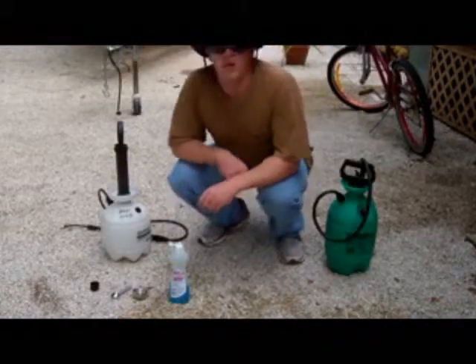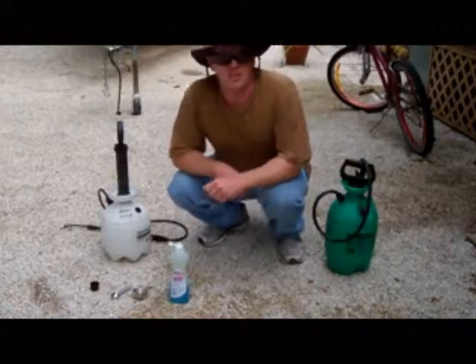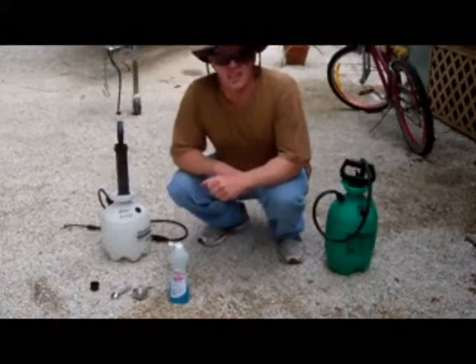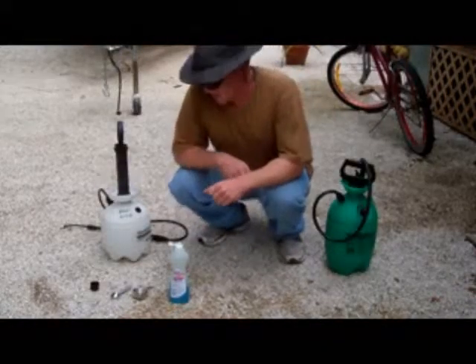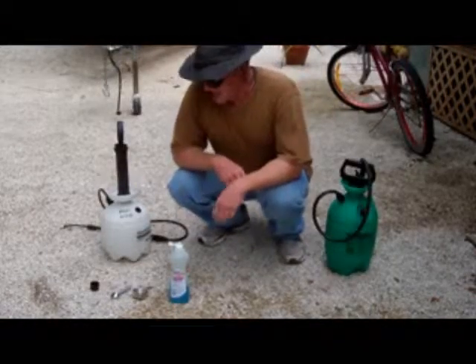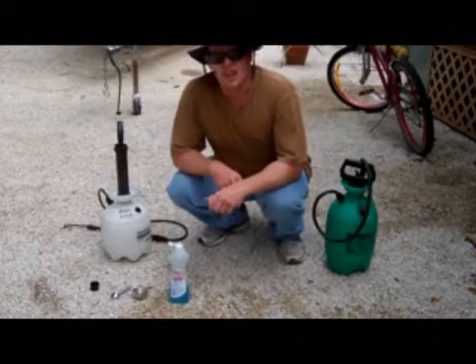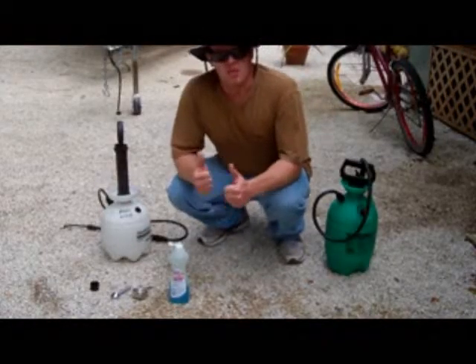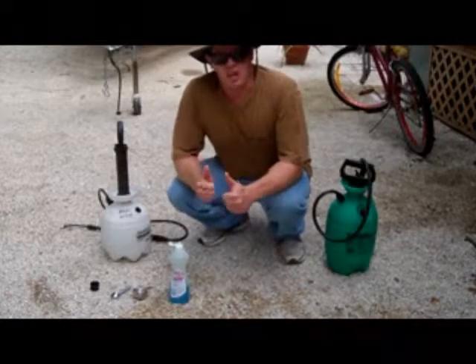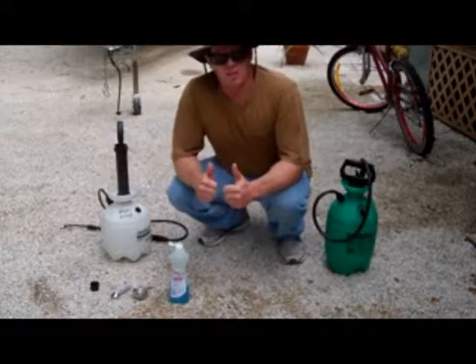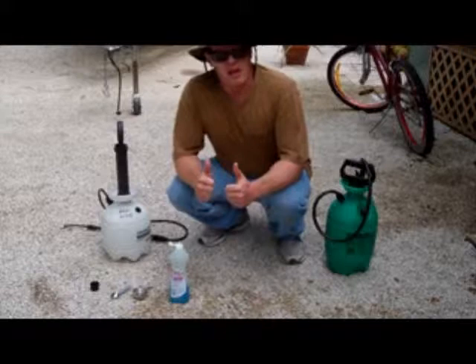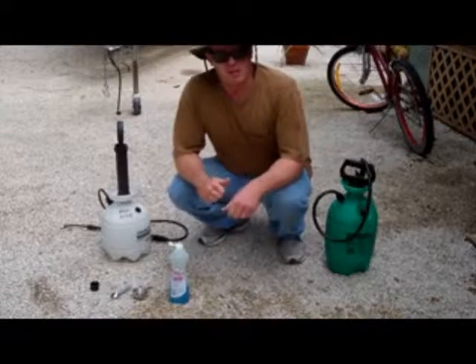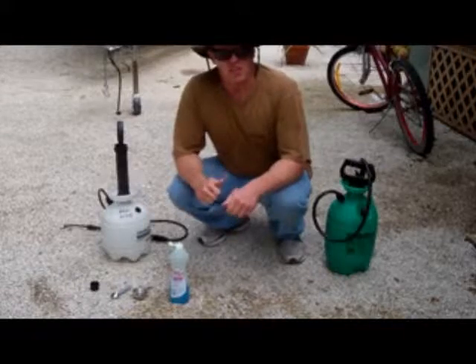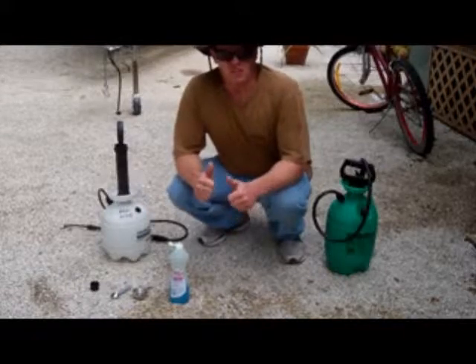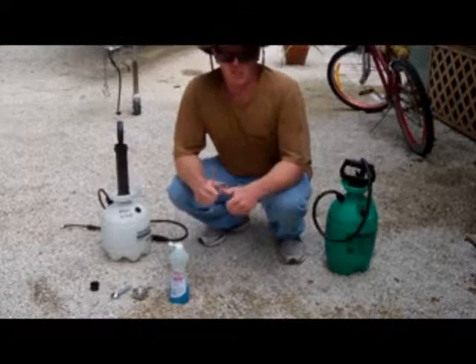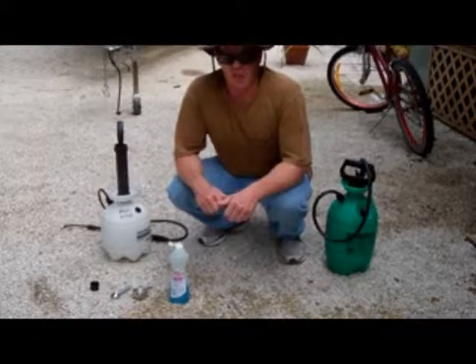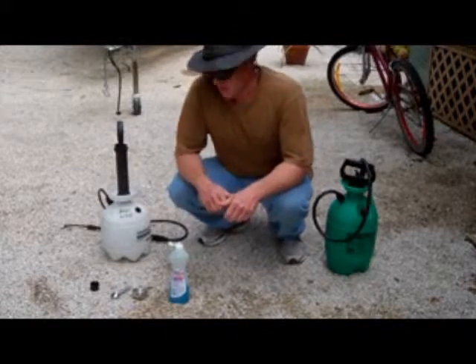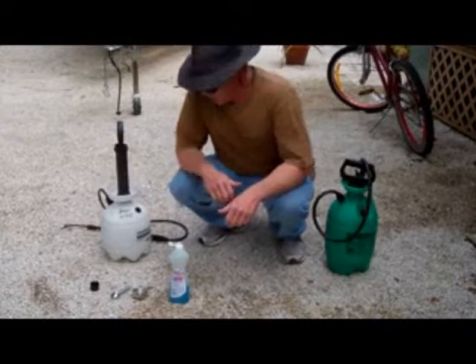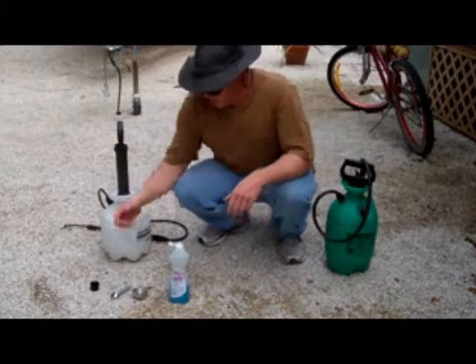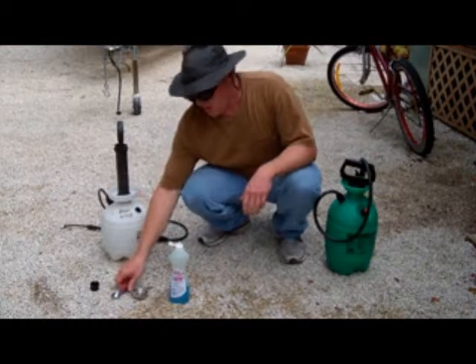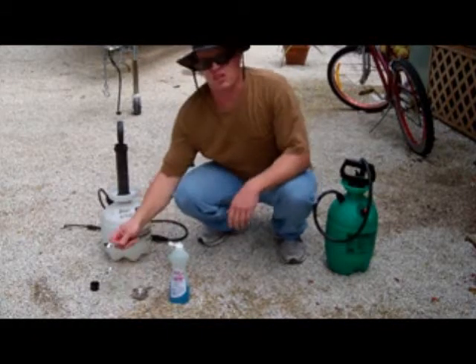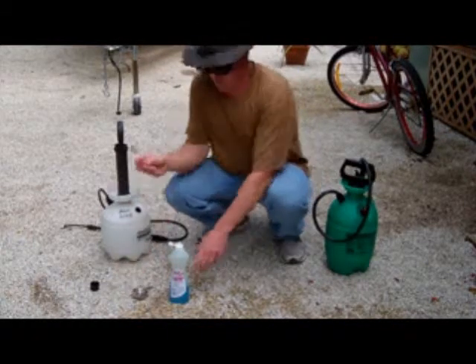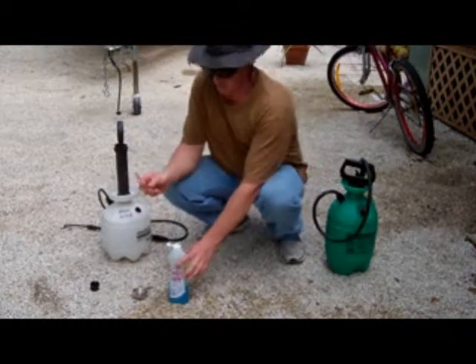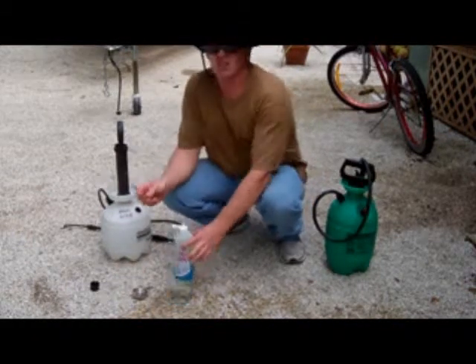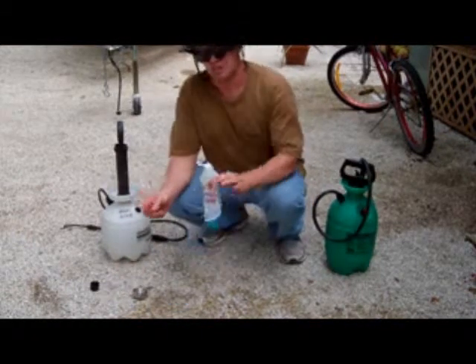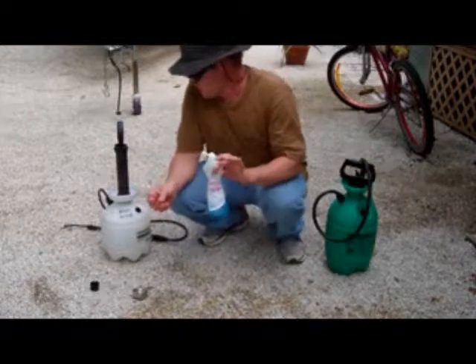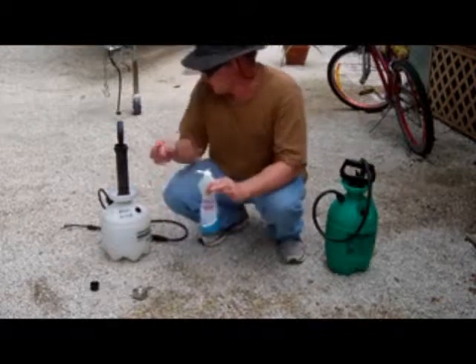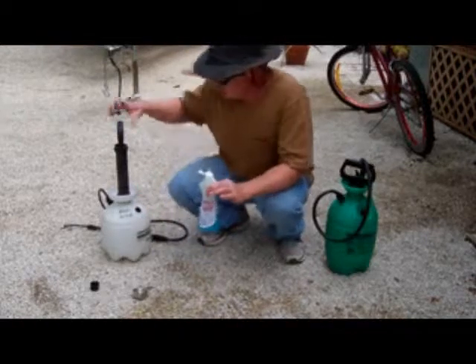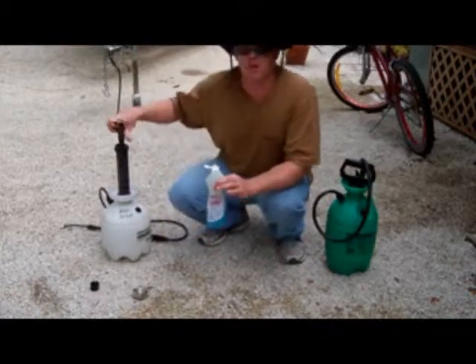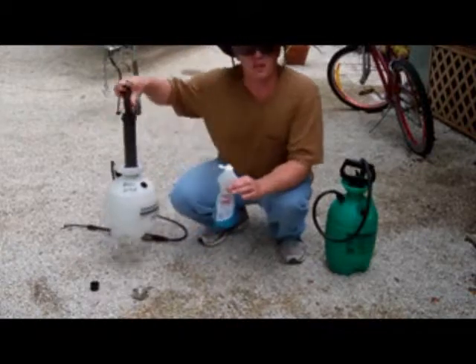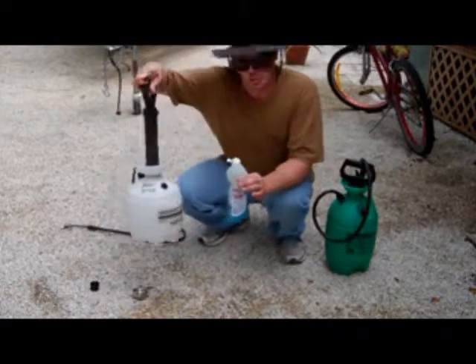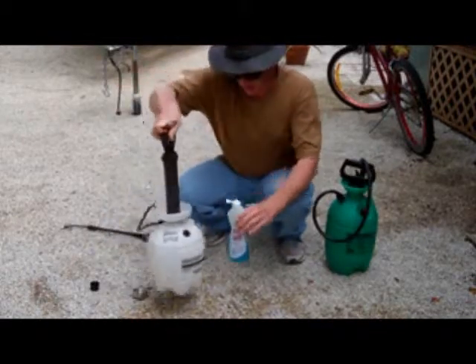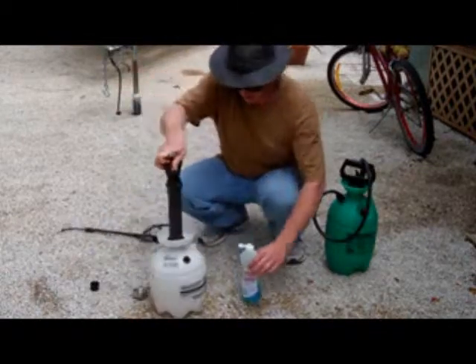Author DC Agar here. I'm showing you how to wipe out all the mosquitoes in your yard, no matter how many there are, with nothing but a teaspoon, a little dish soap, and a one-gallon pump sprayer.